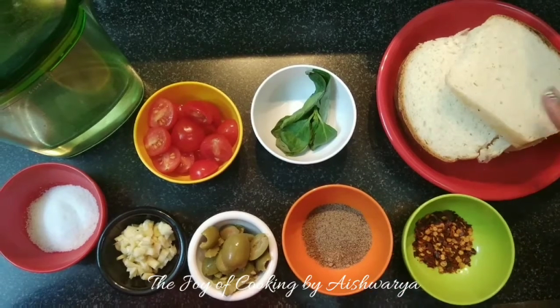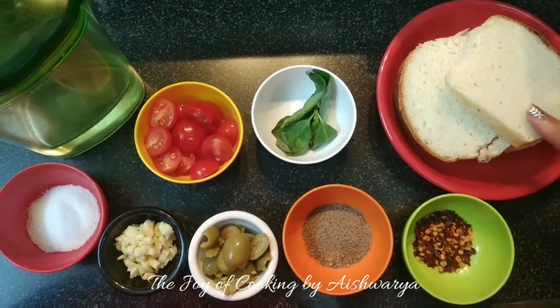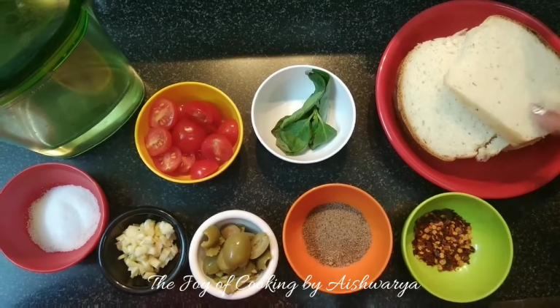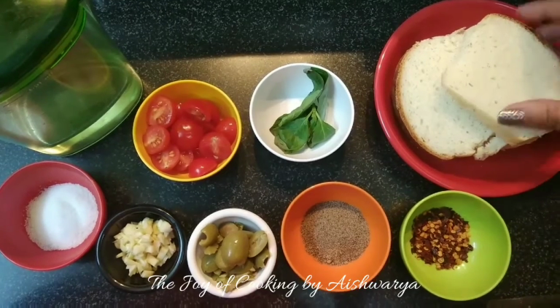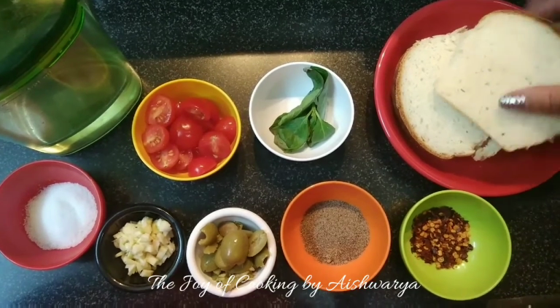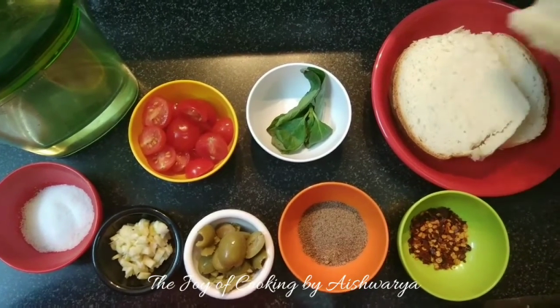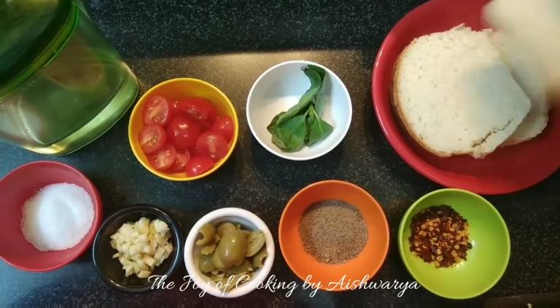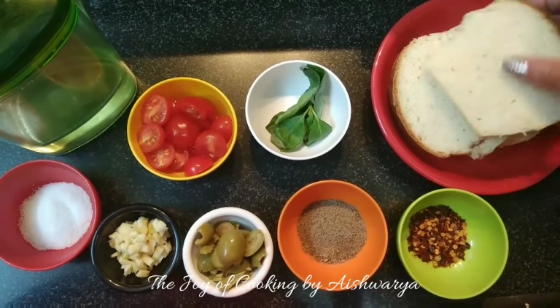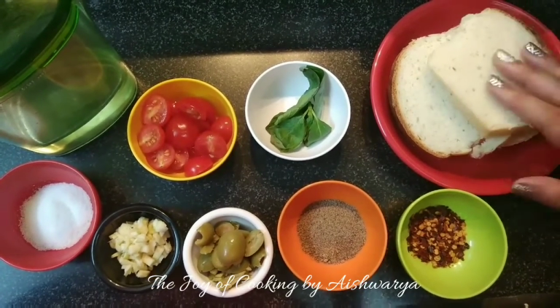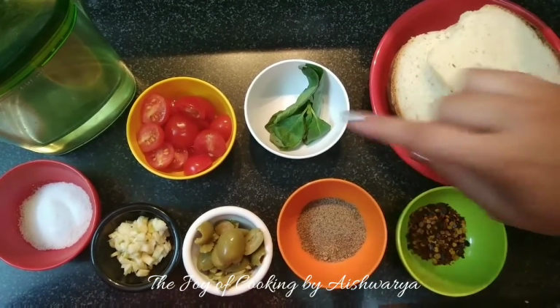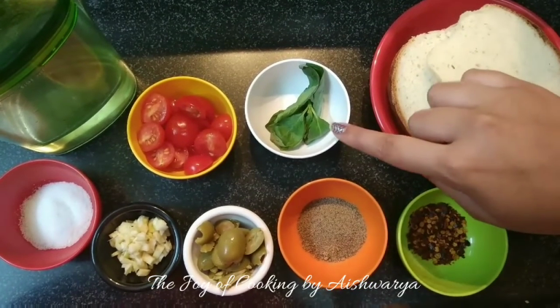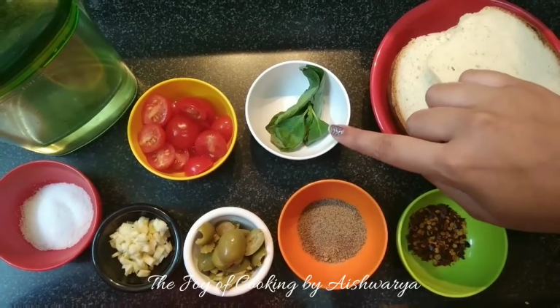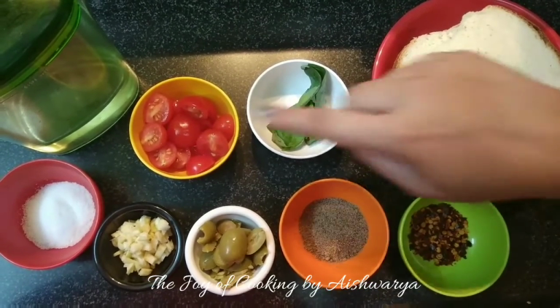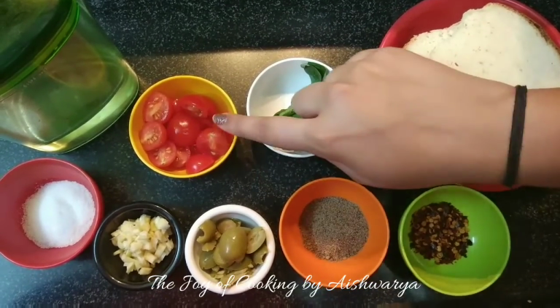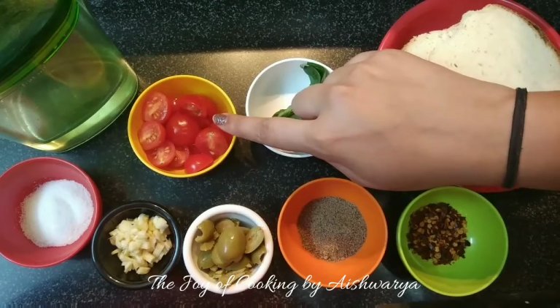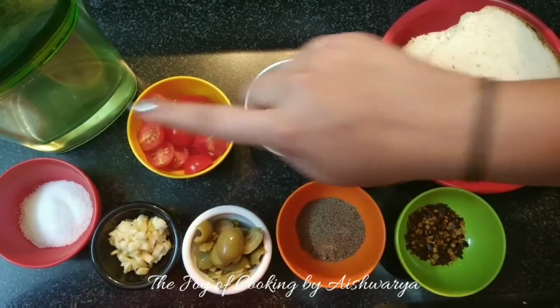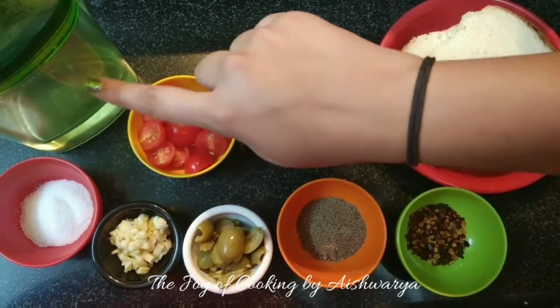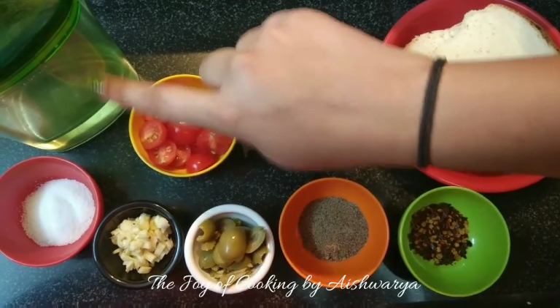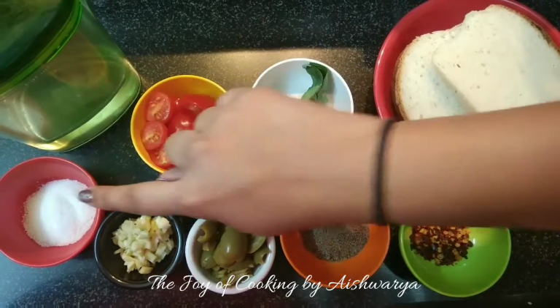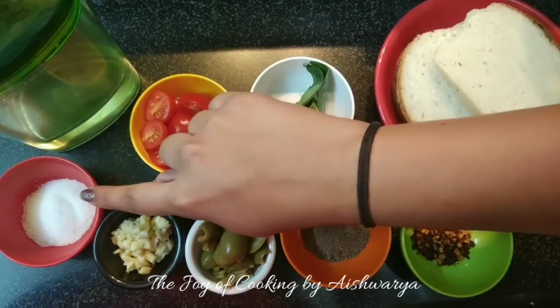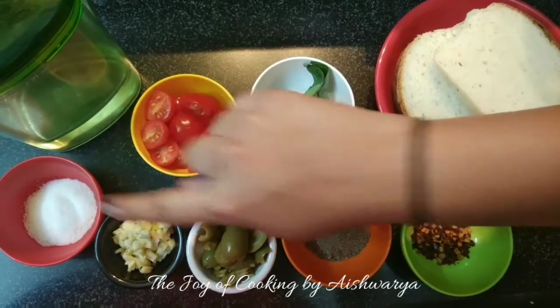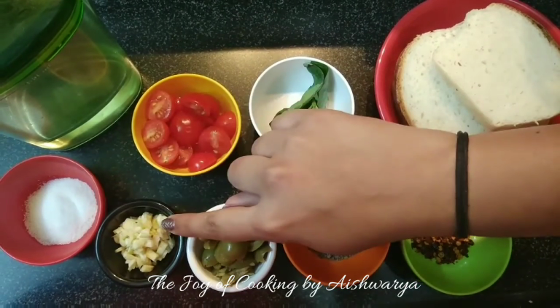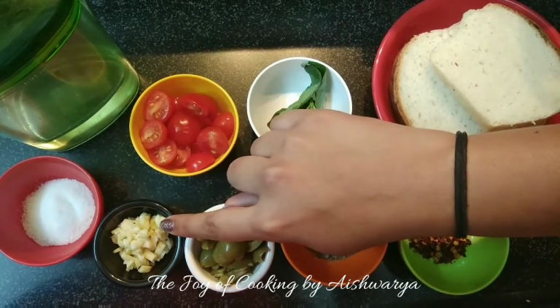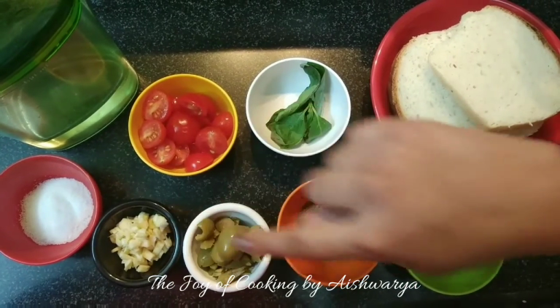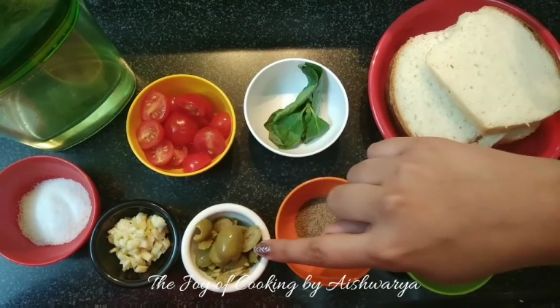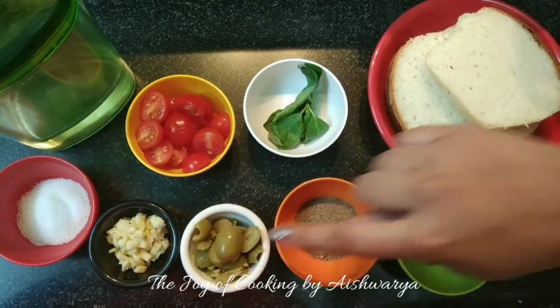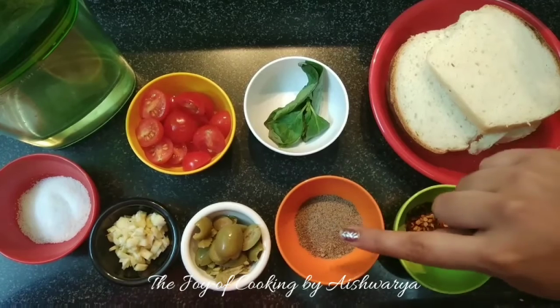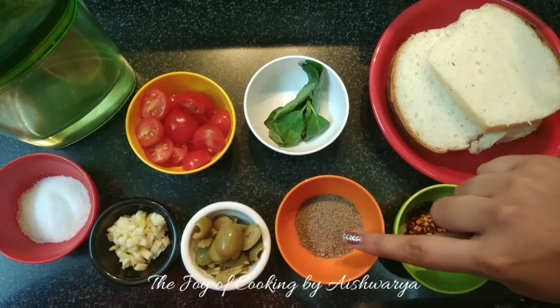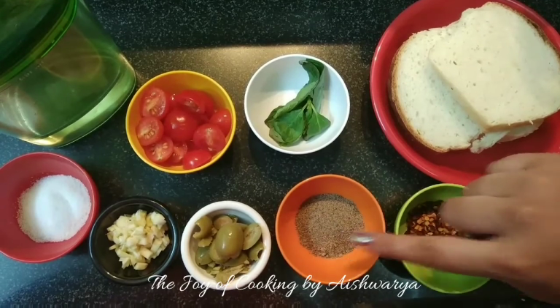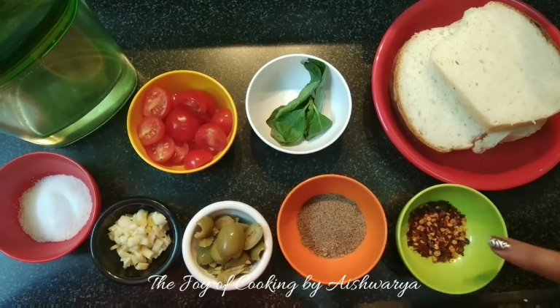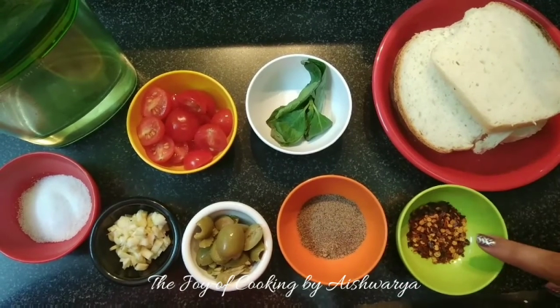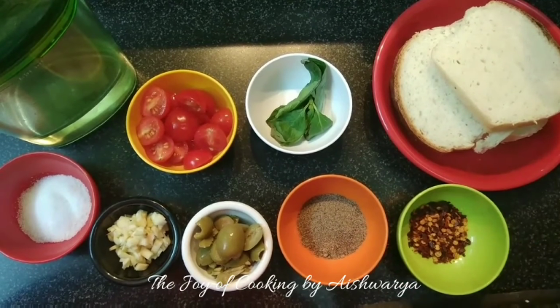So that would require bread slices or a homemade loaf, basil, cherry tomatoes, oil, salt, garlic, green olives, black pepper powder, and chili flakes.